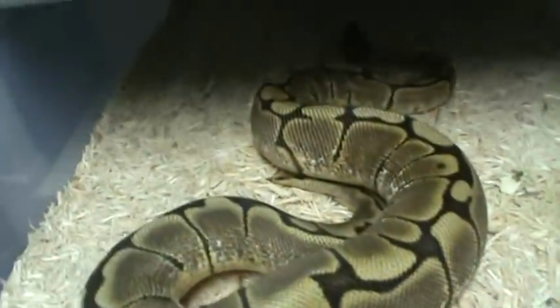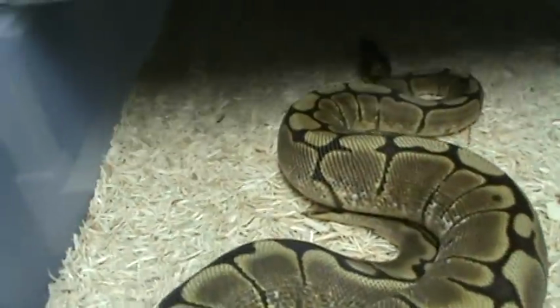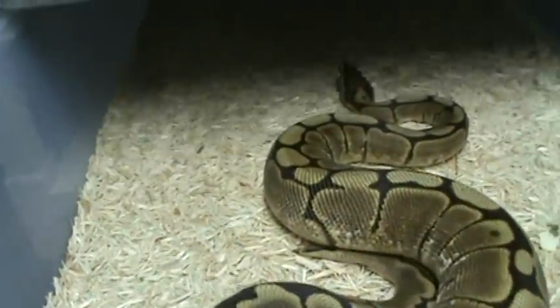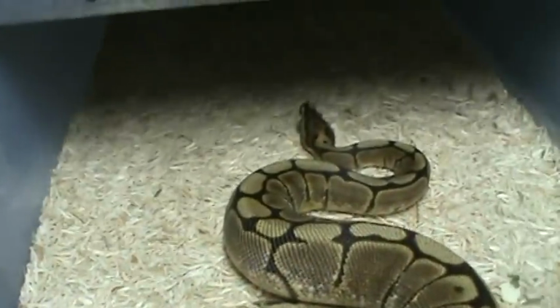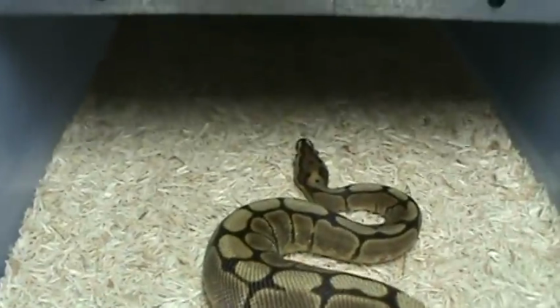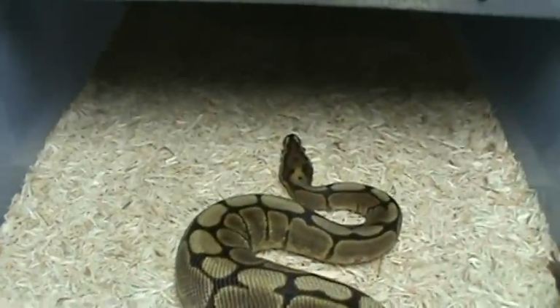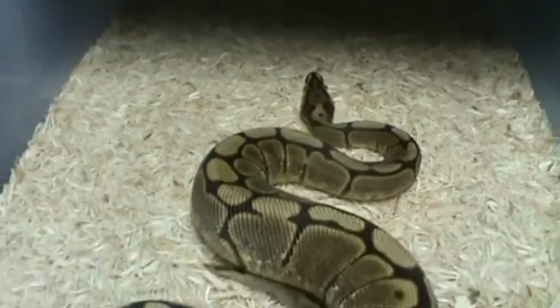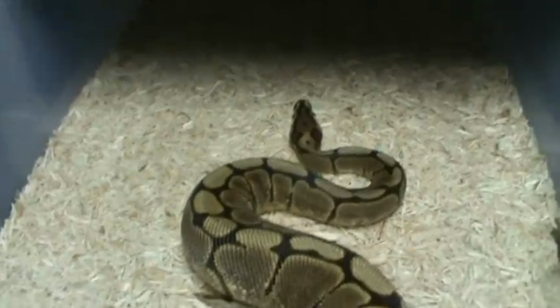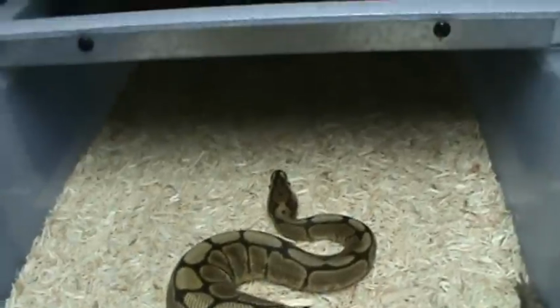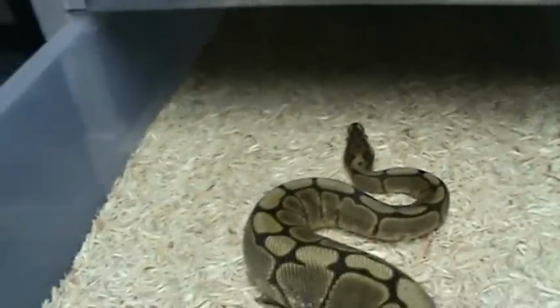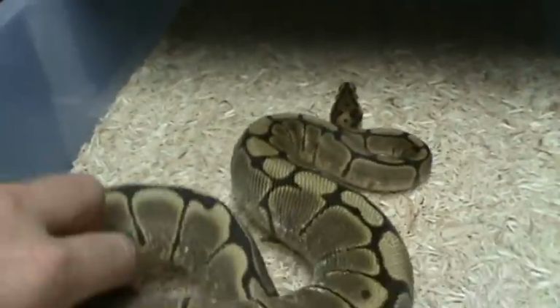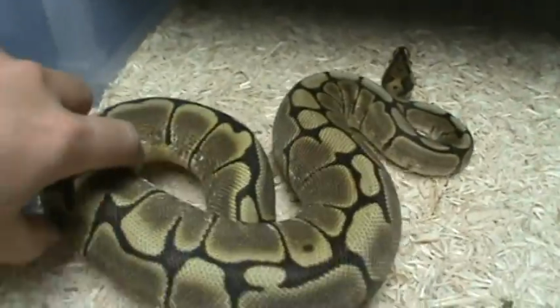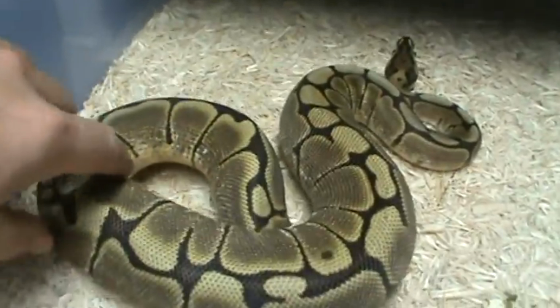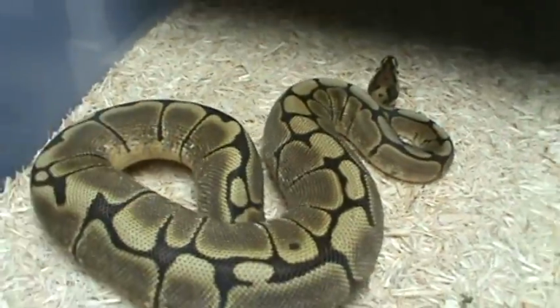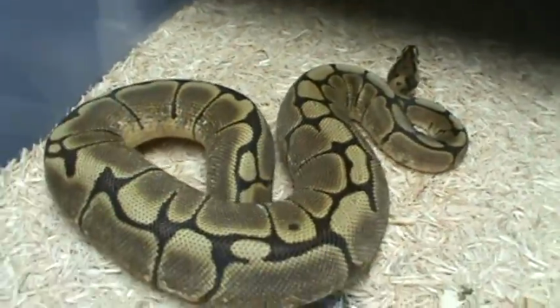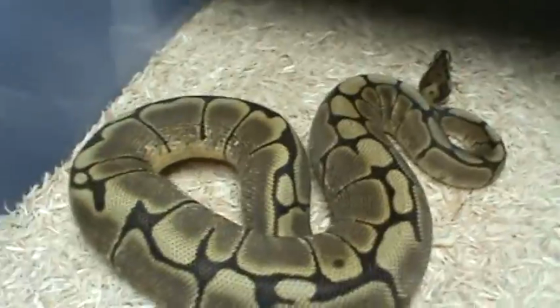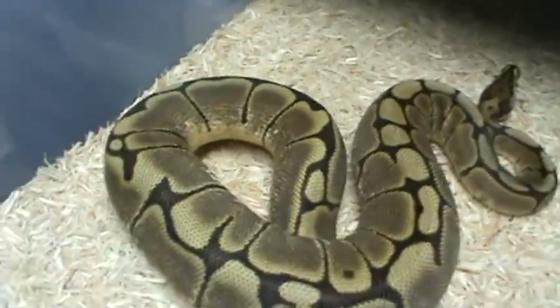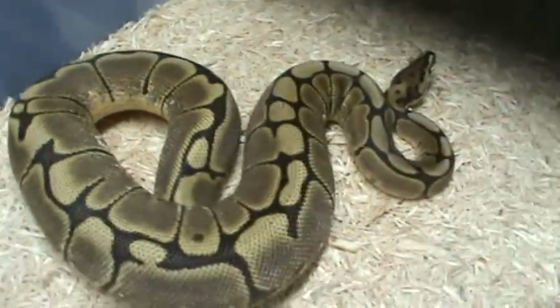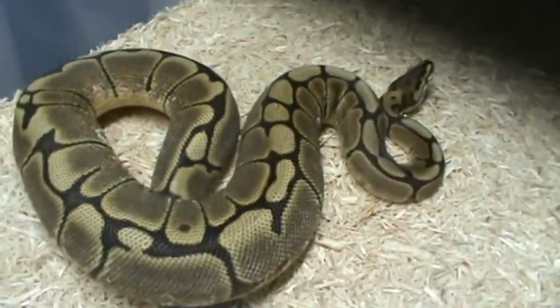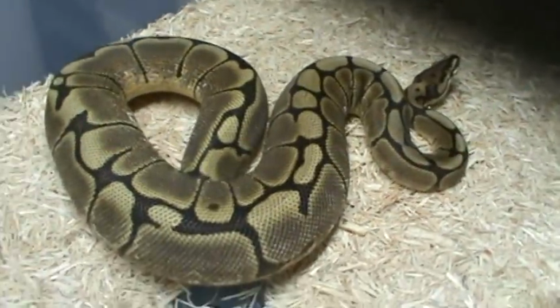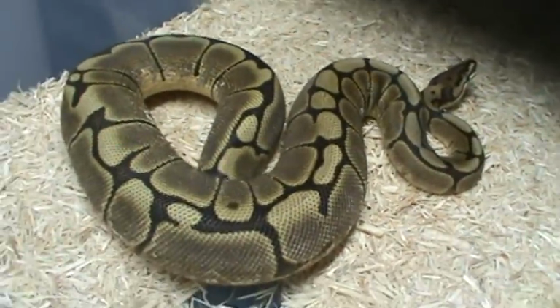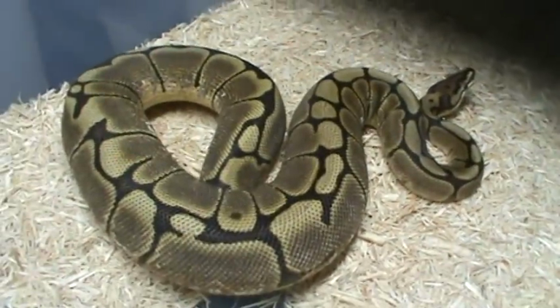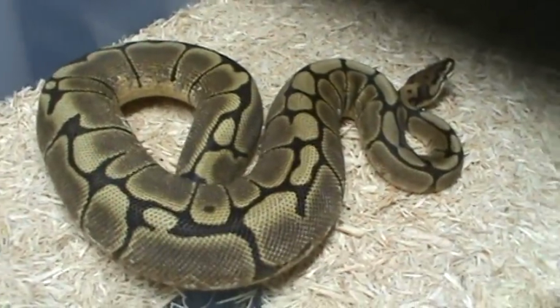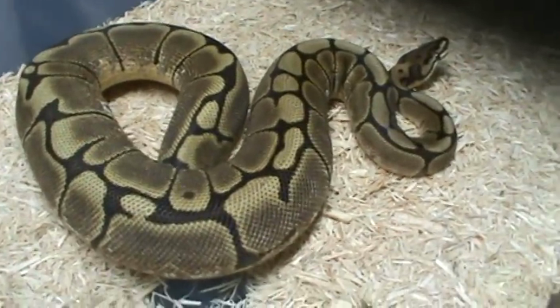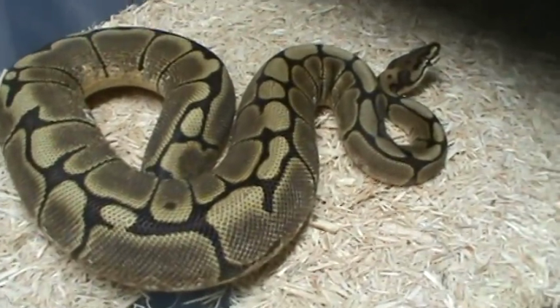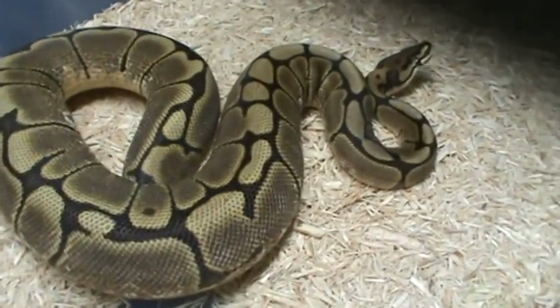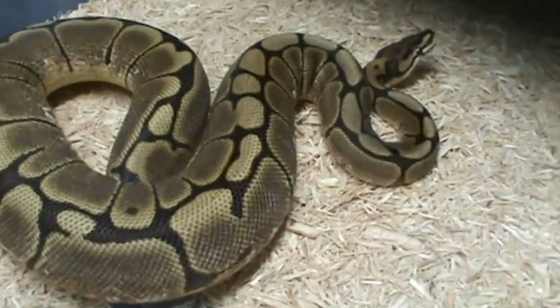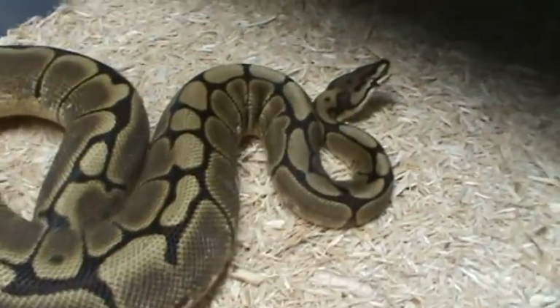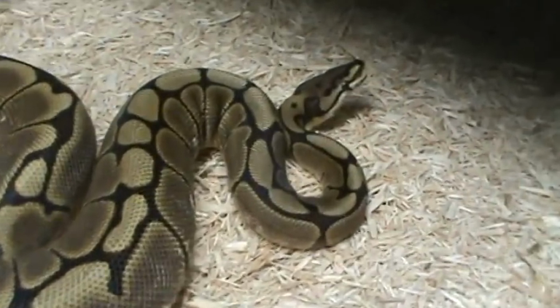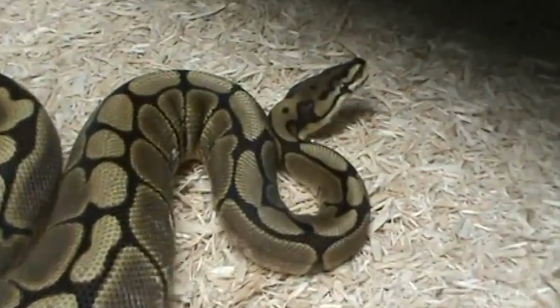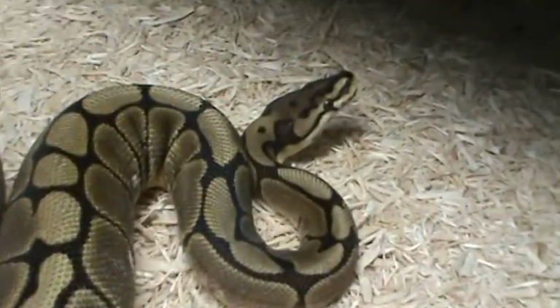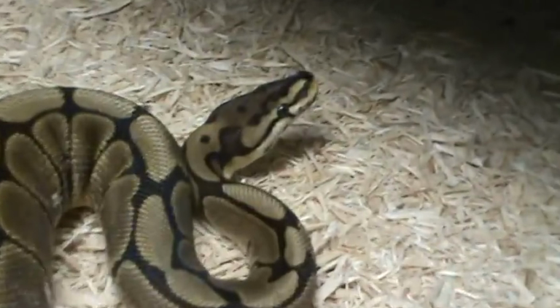Look at the female spider. All these were siblings. She's getting pretty big too.